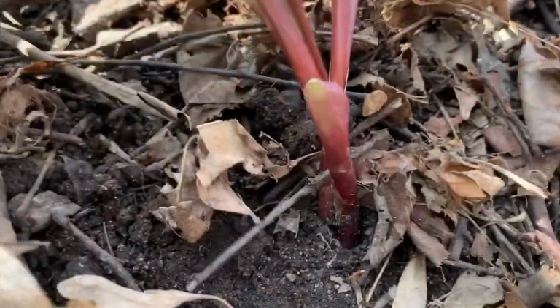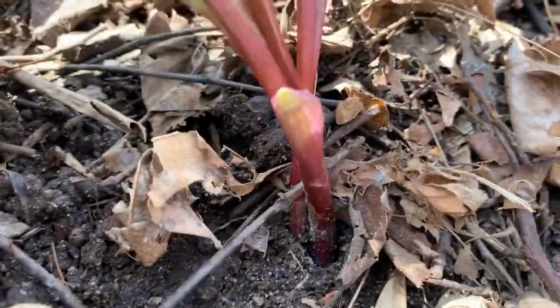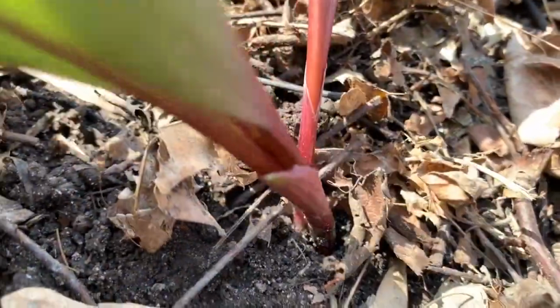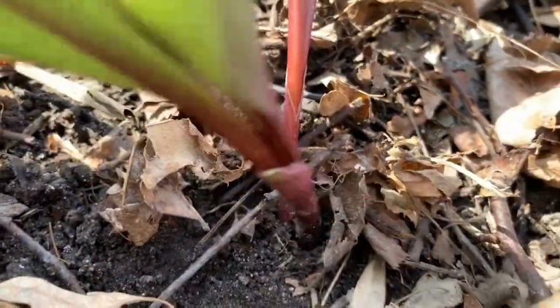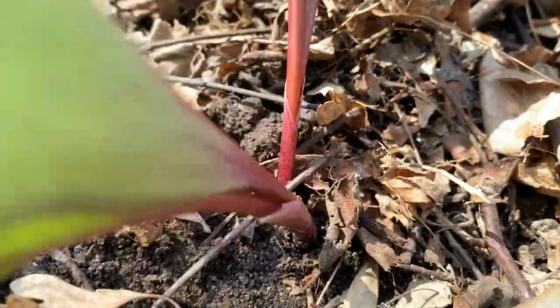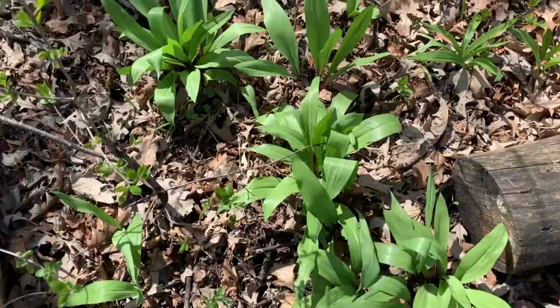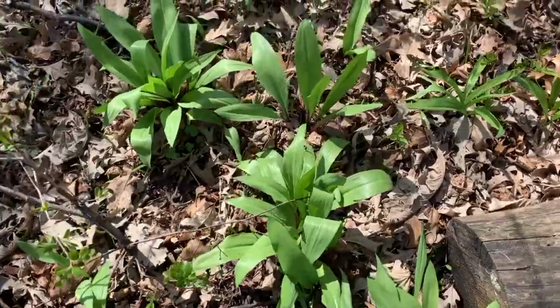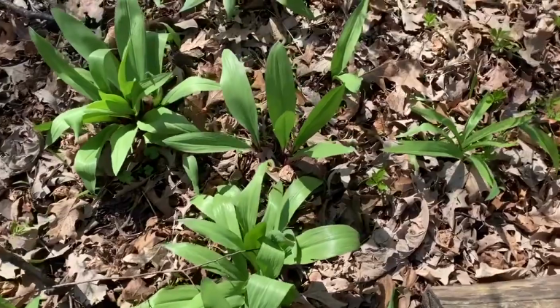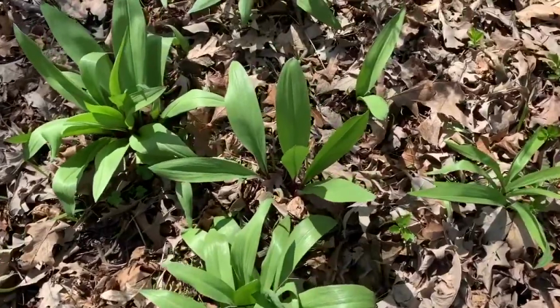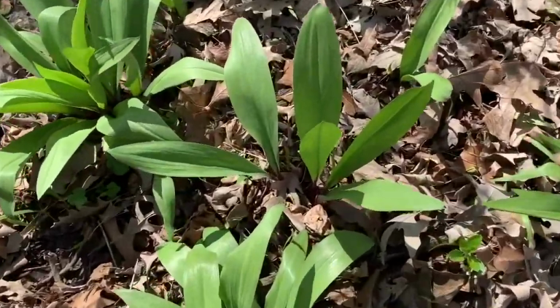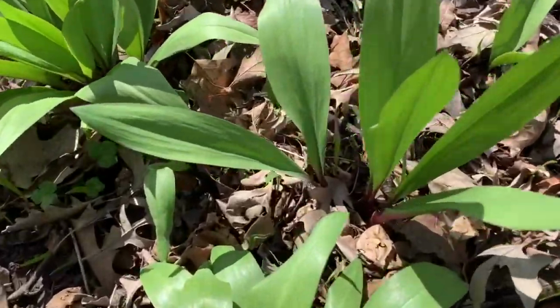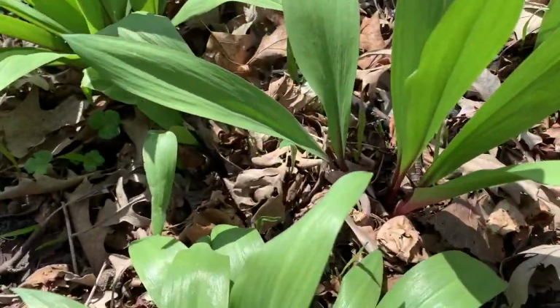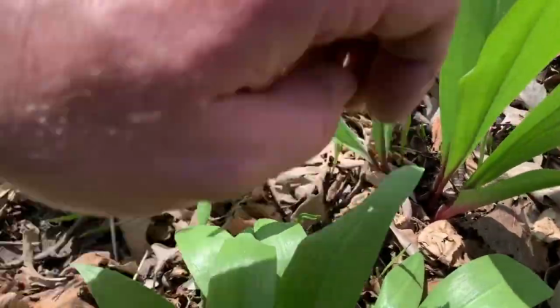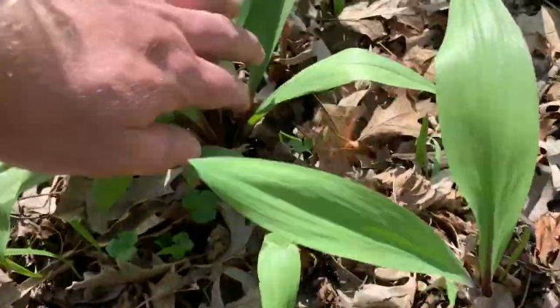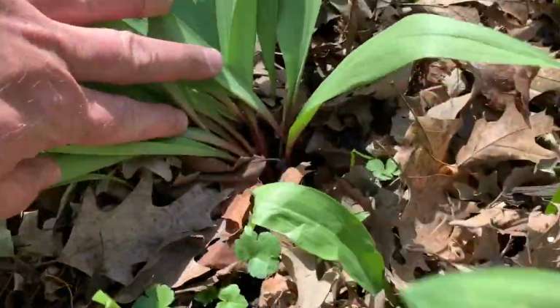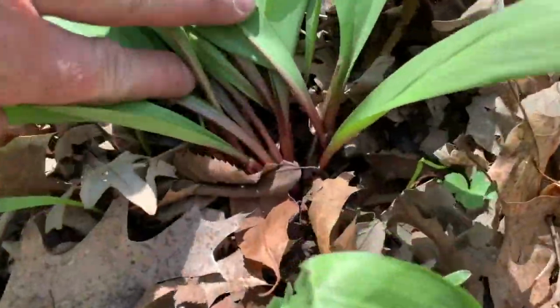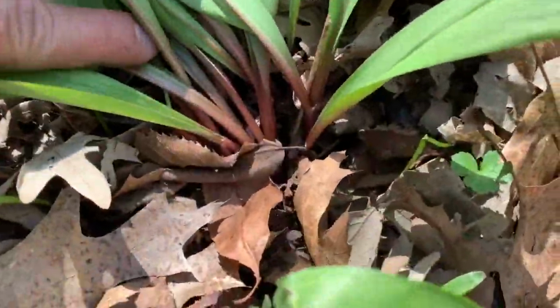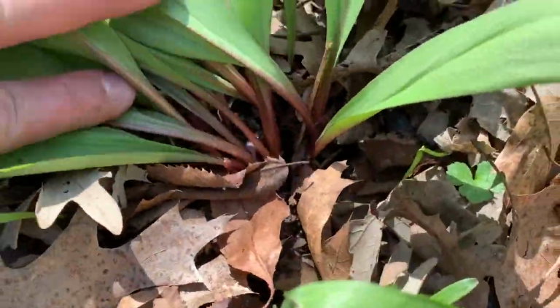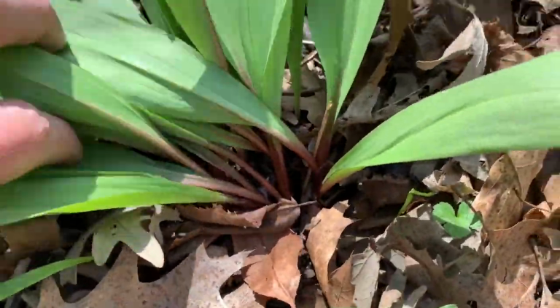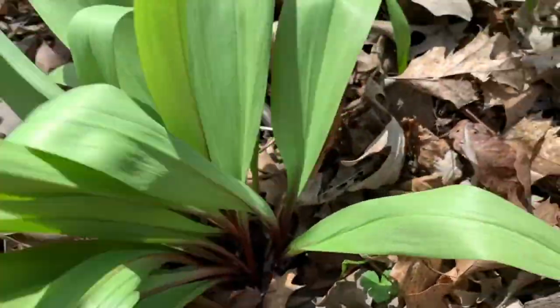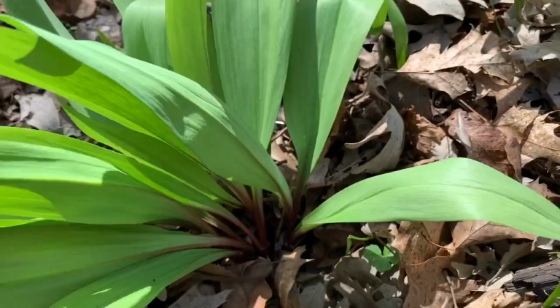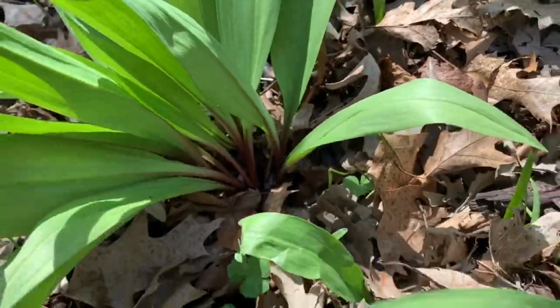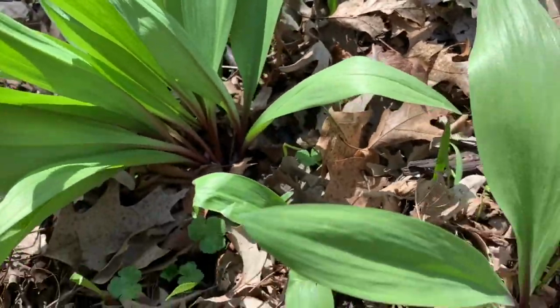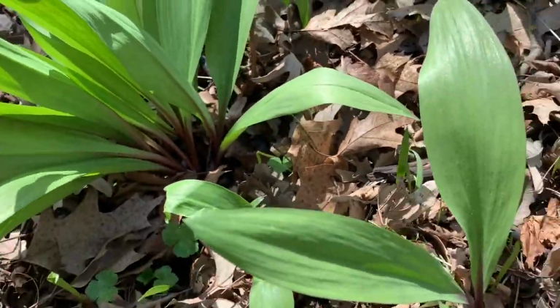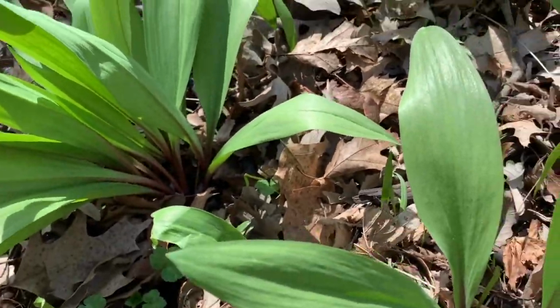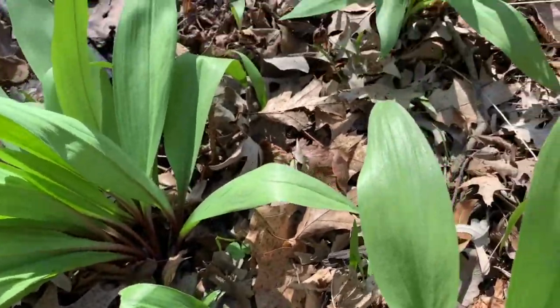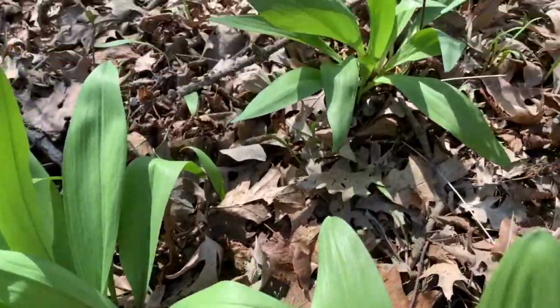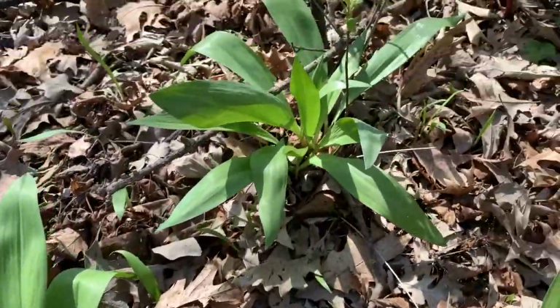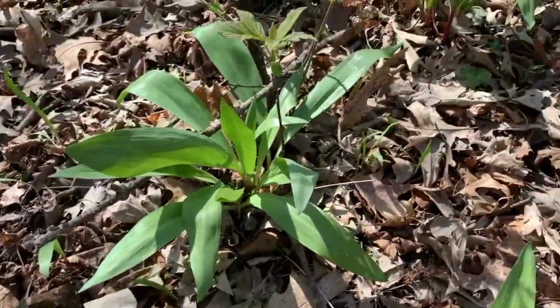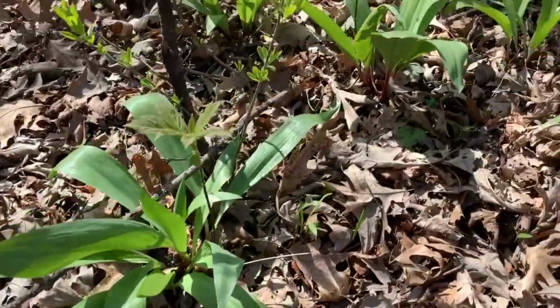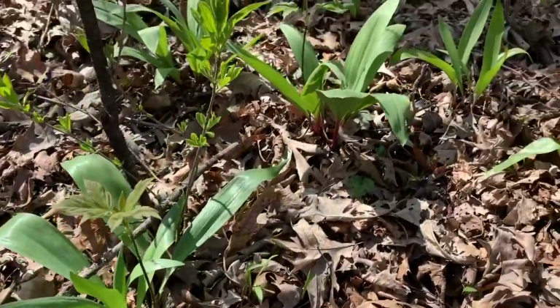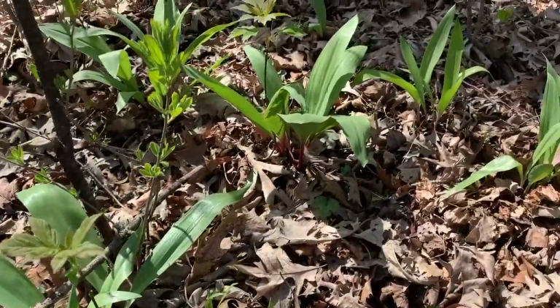Some people call them leeks. Here's another nice big cluster of them. Once you start identifying these in the woods, you'll see they're absolutely everywhere.